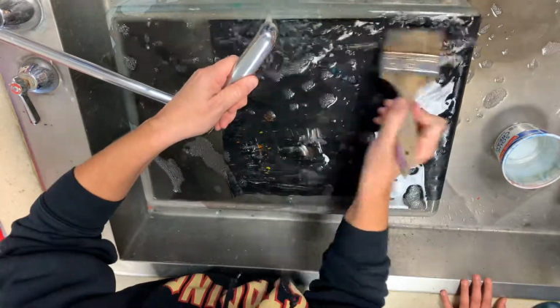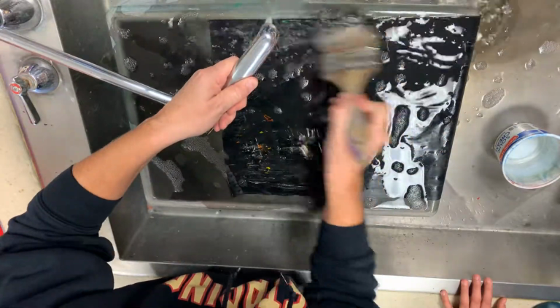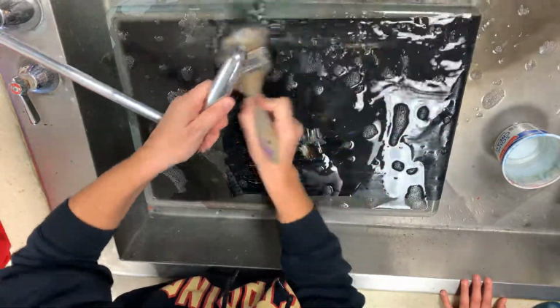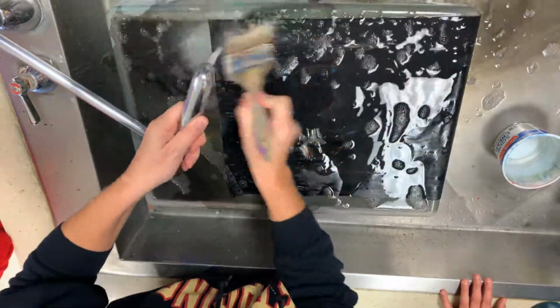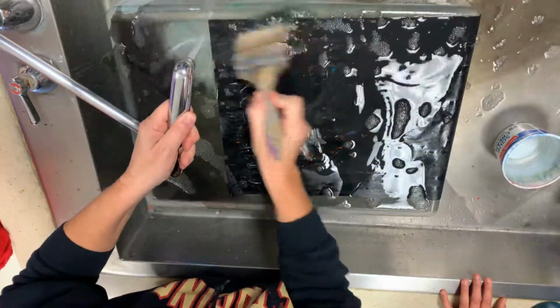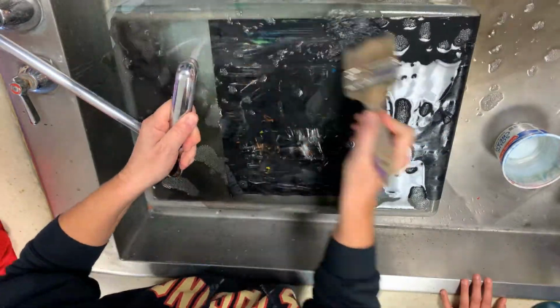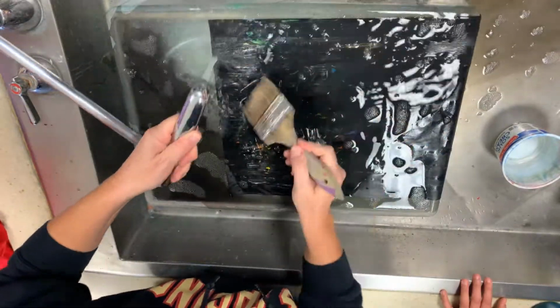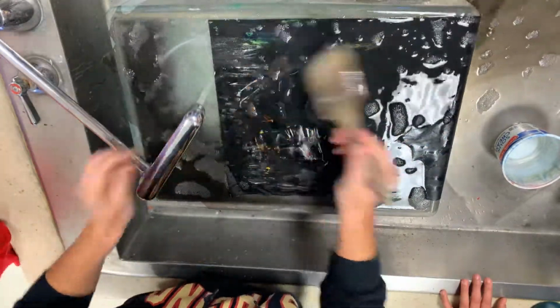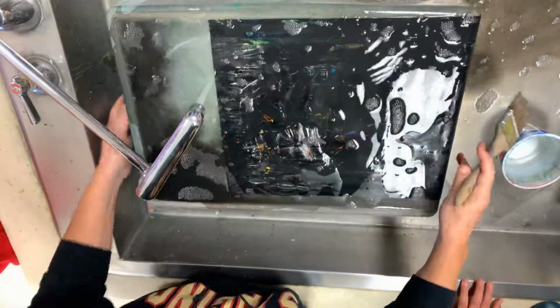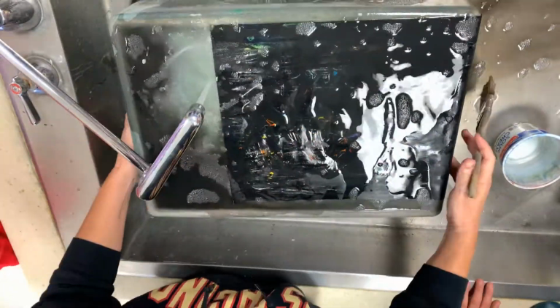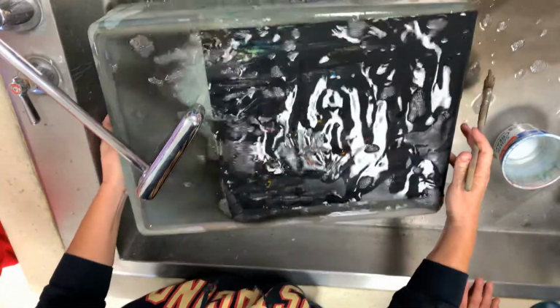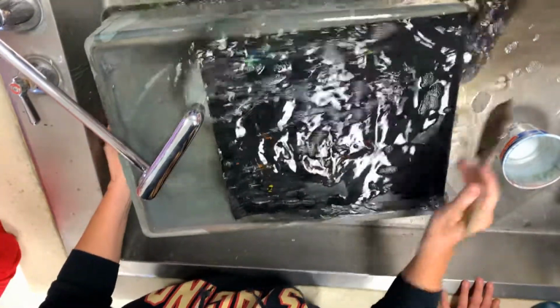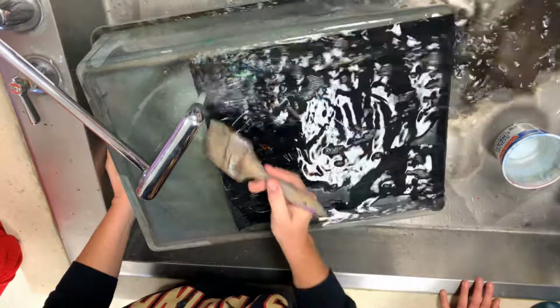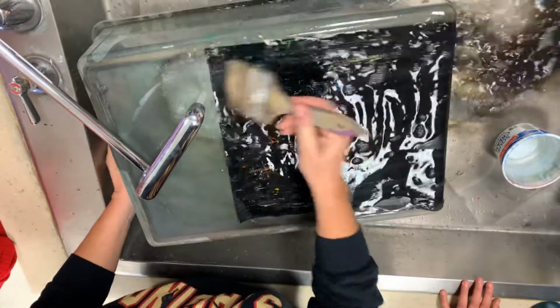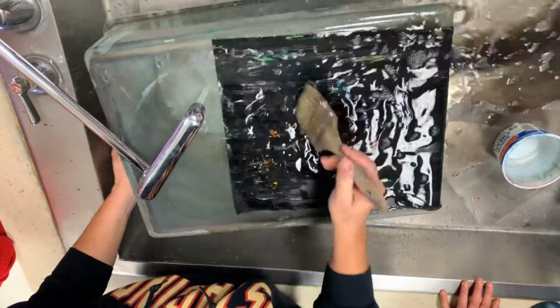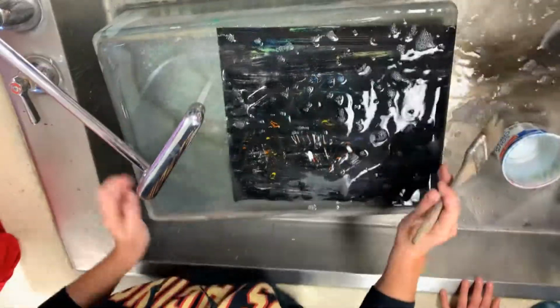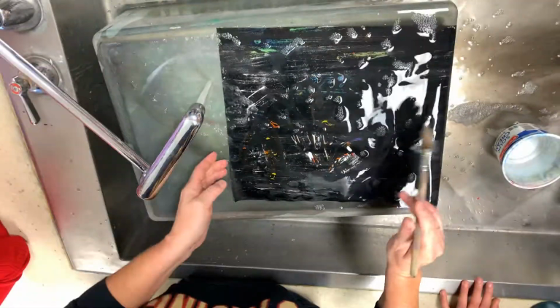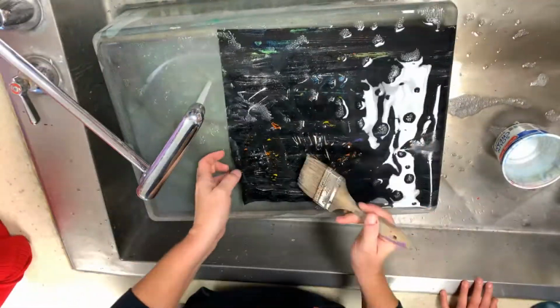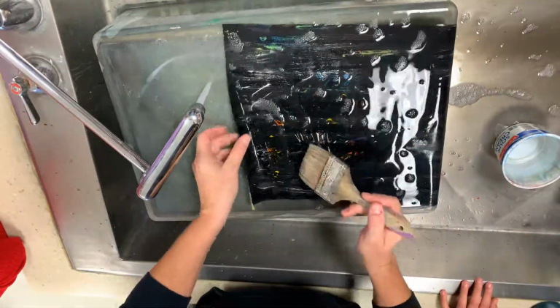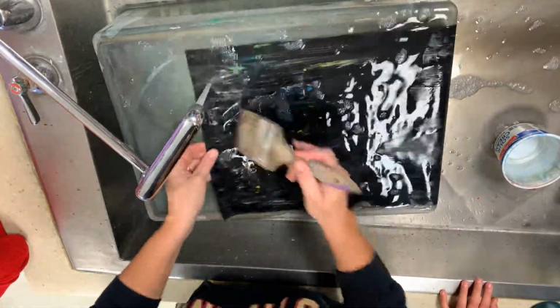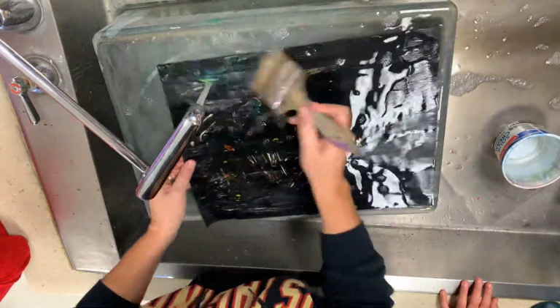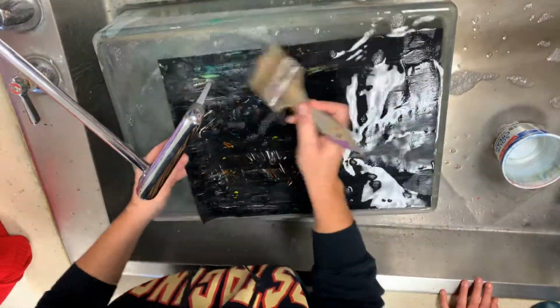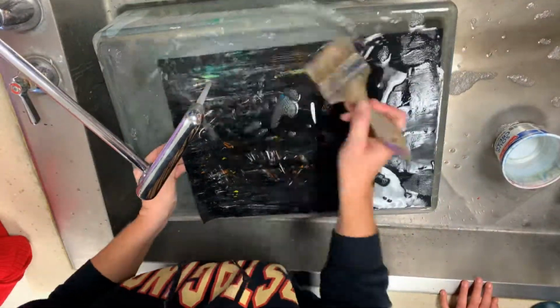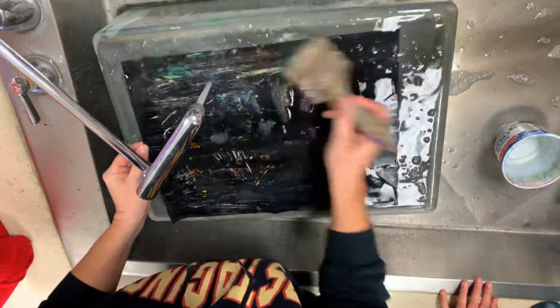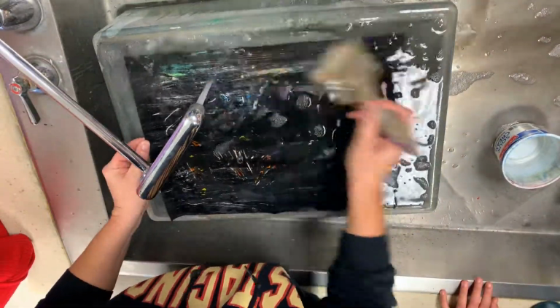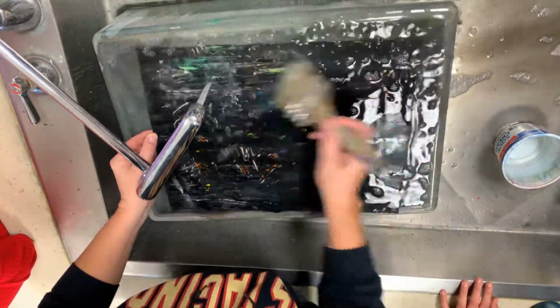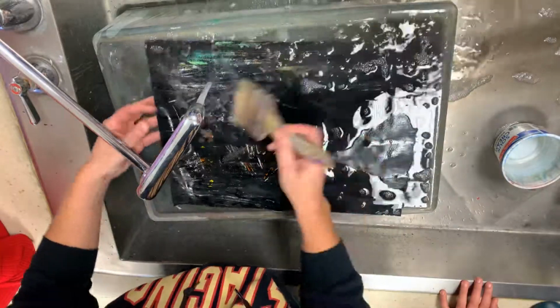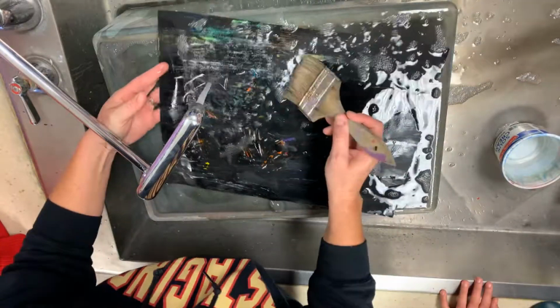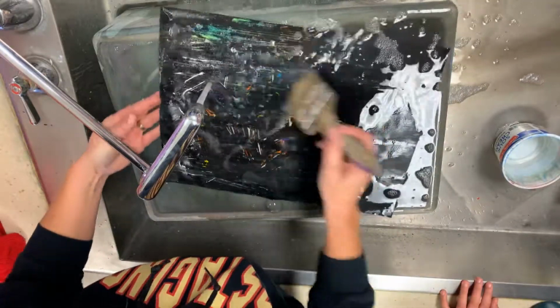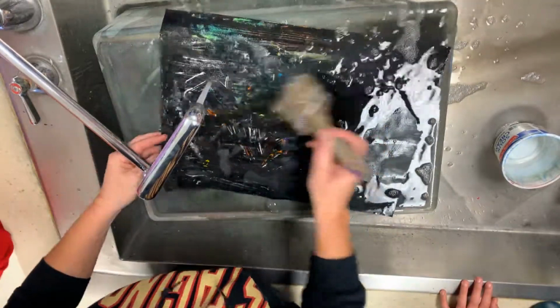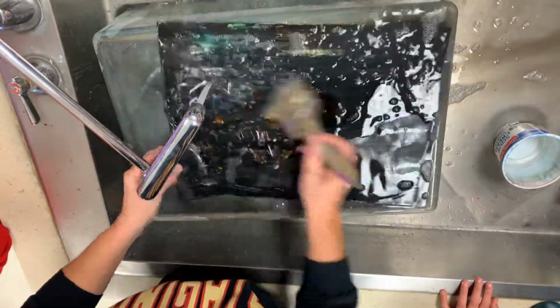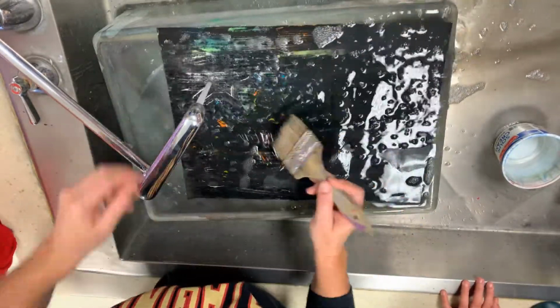I'm wearing a white shirt. Watch this — we're going to angle it a little bit. See, they didn't want us to soak this whole sheet of powder. Look at the colors coming through! Oh my god, that's so cool!